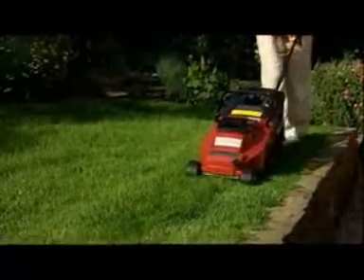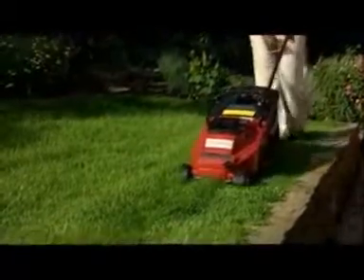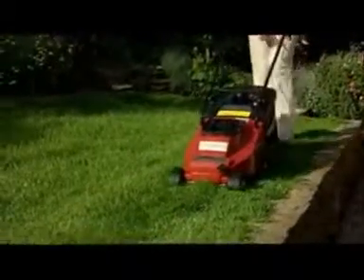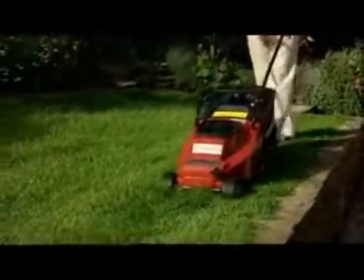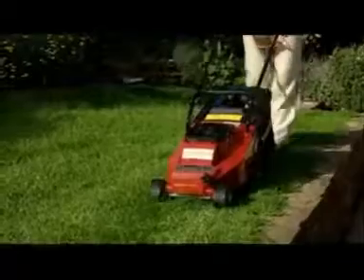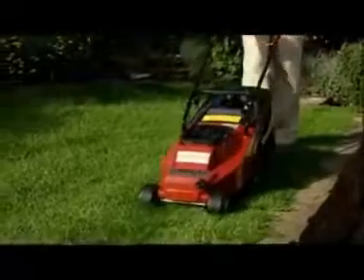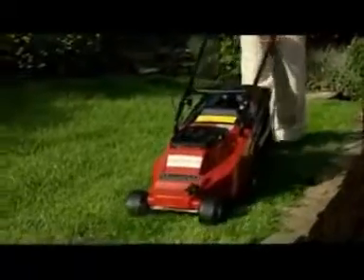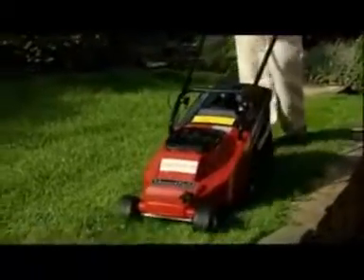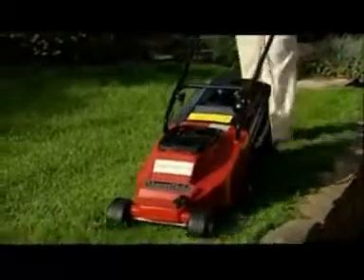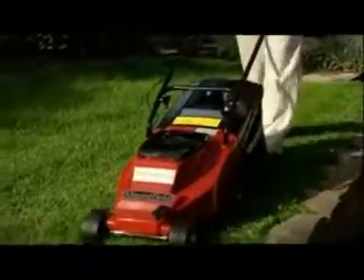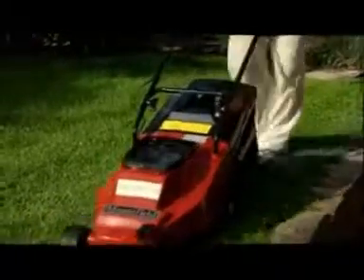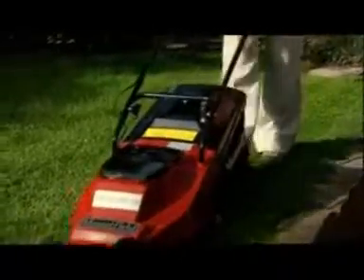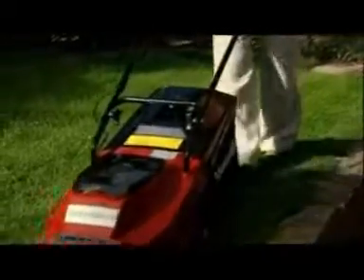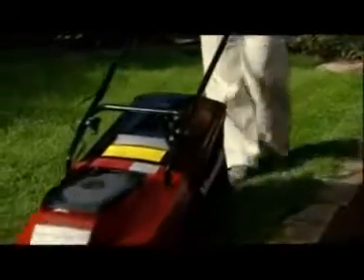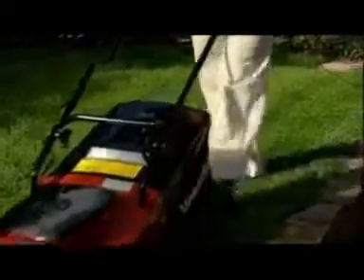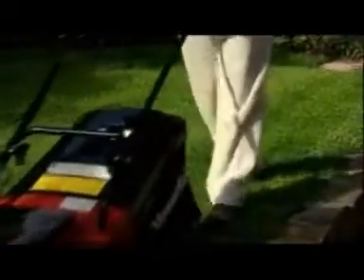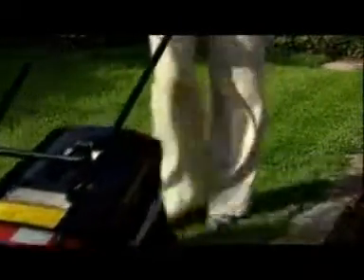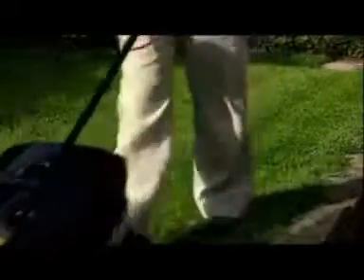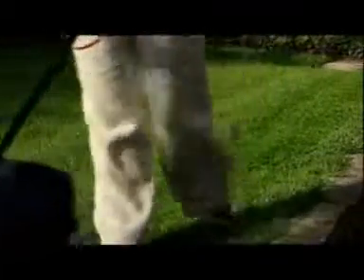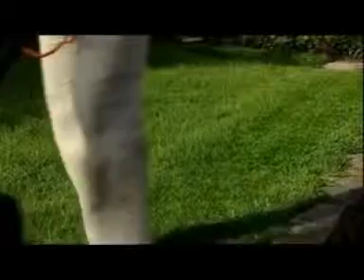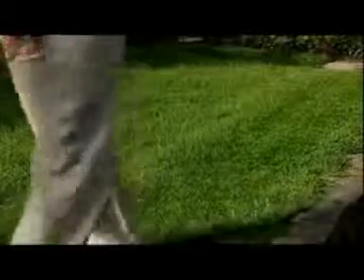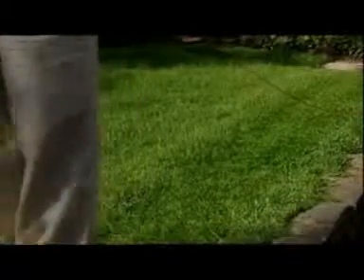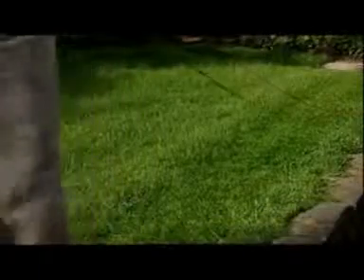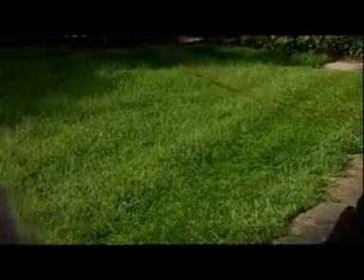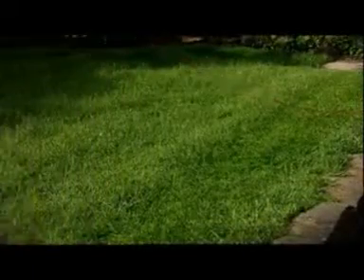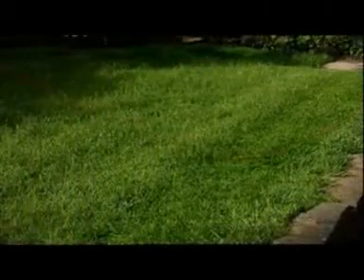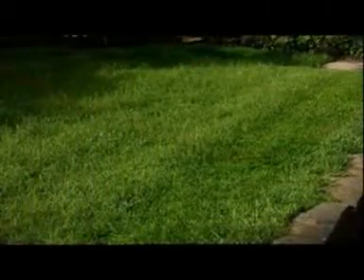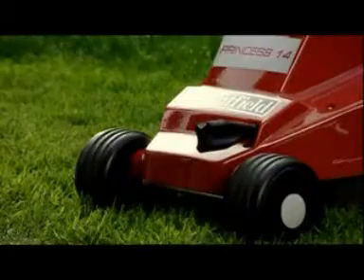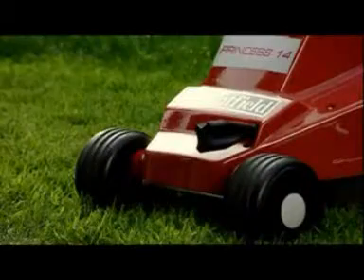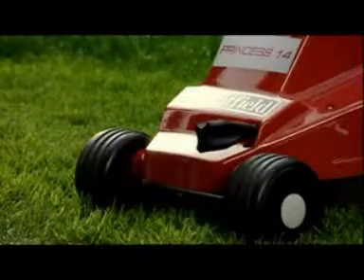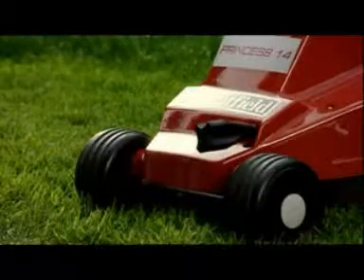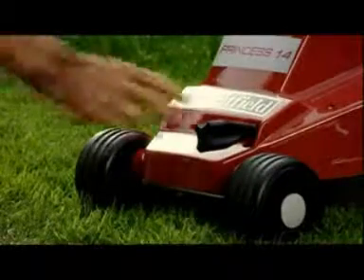We use highly efficient brushless induction motors to power all our electric mowers. In addition to their efficiency, this type of motor is extremely quiet and has few wearing parts.